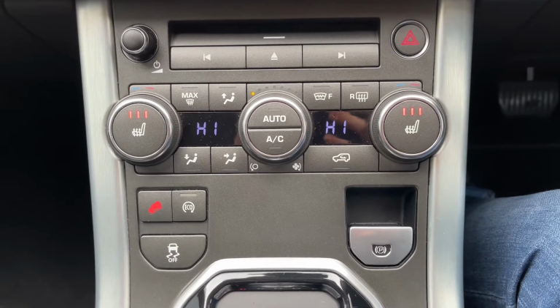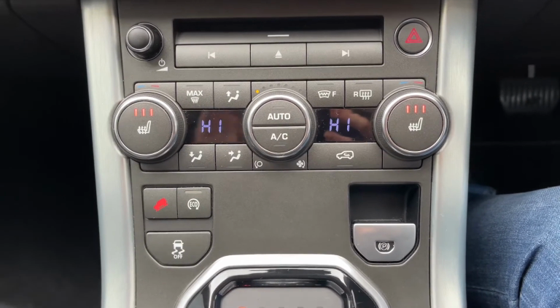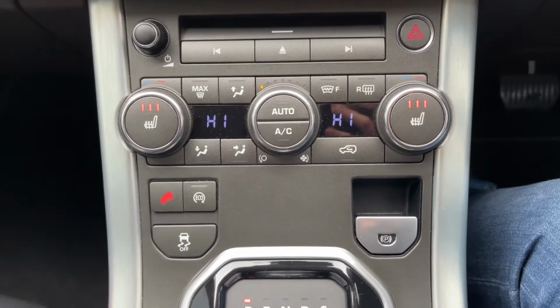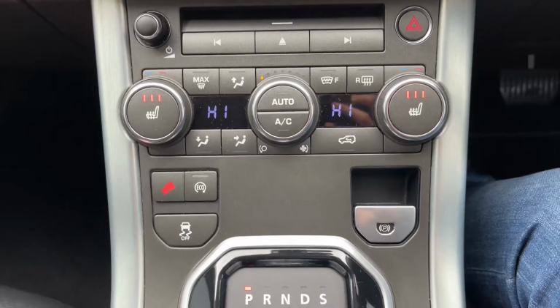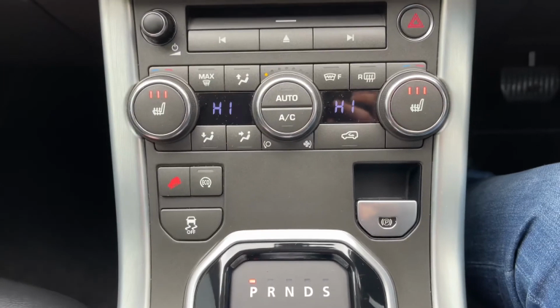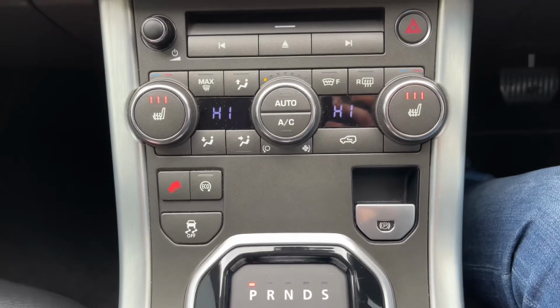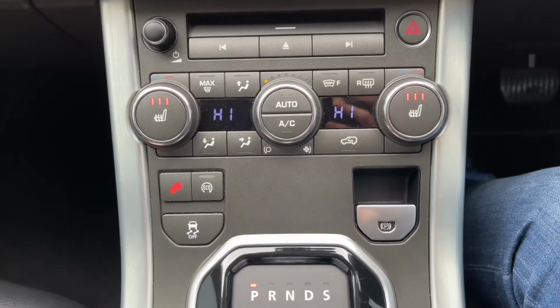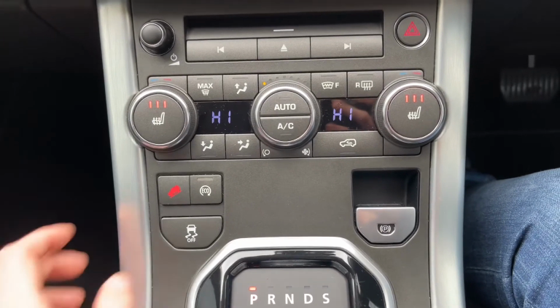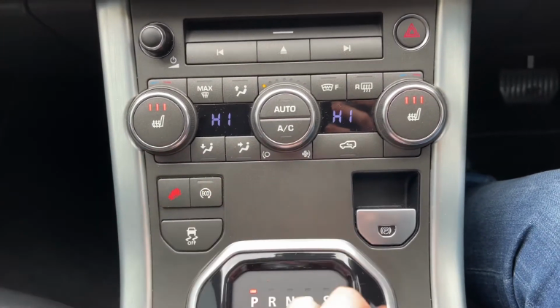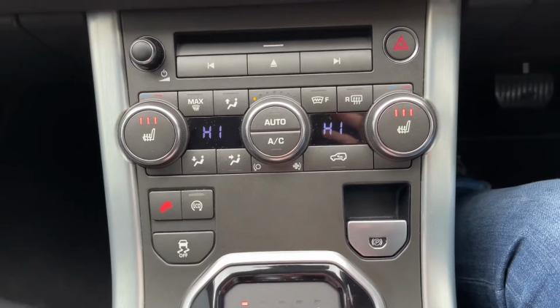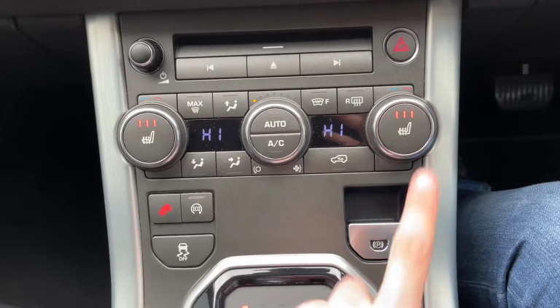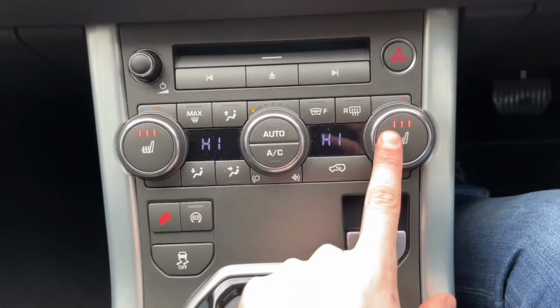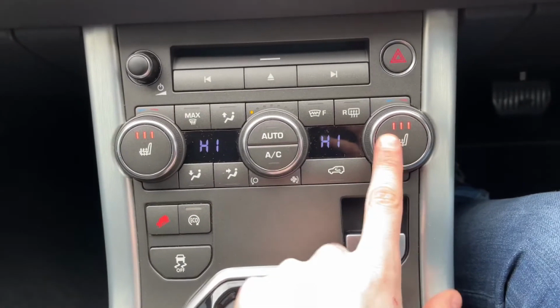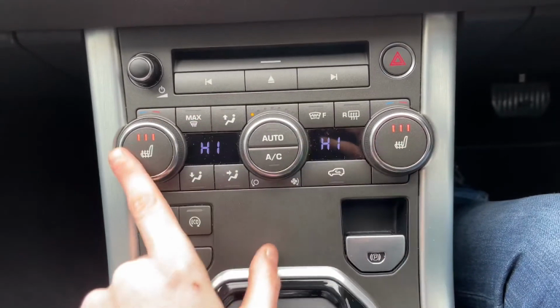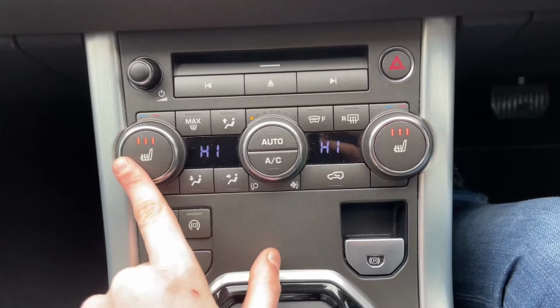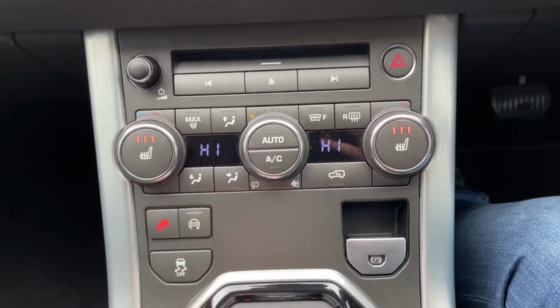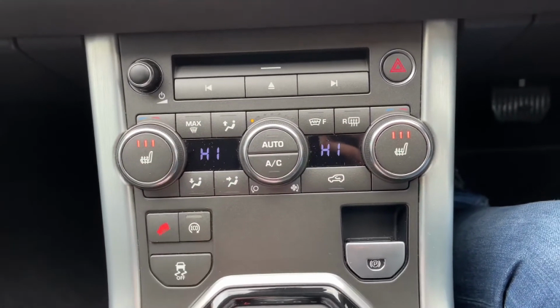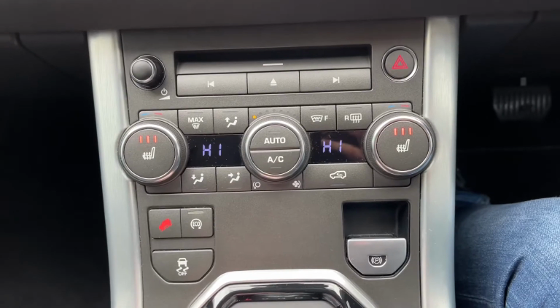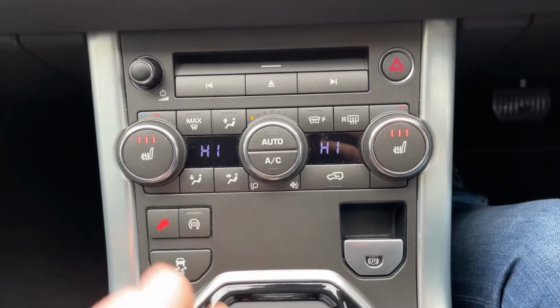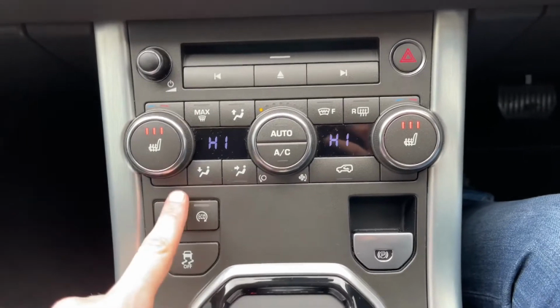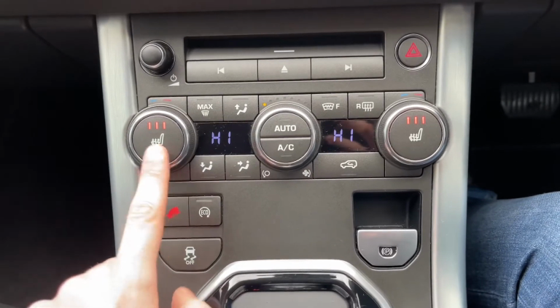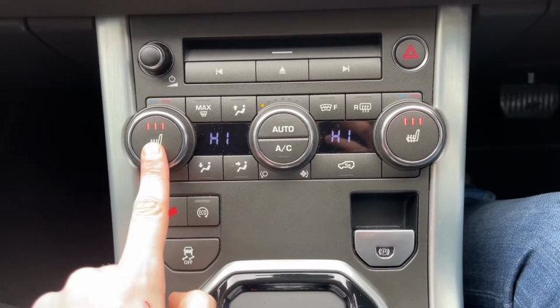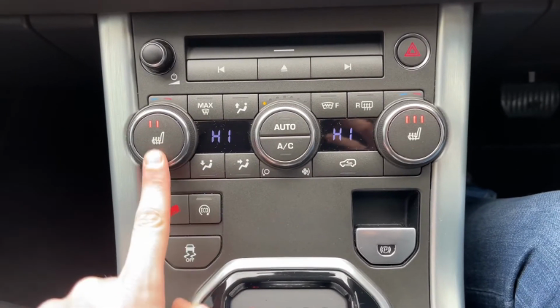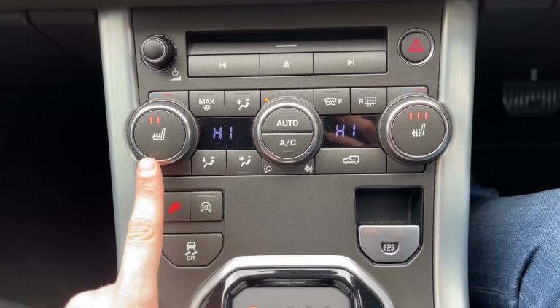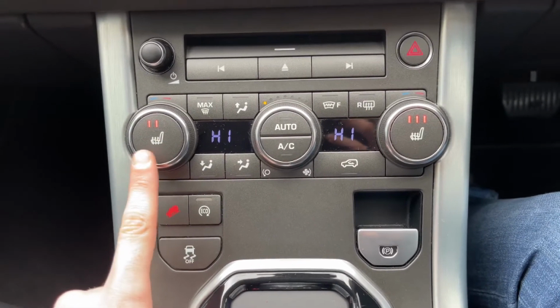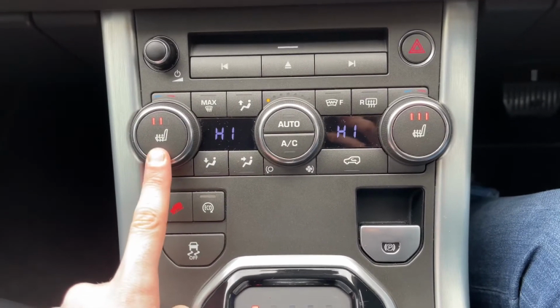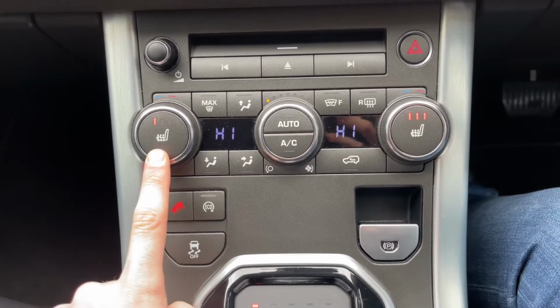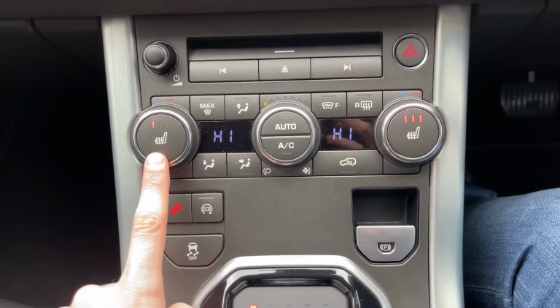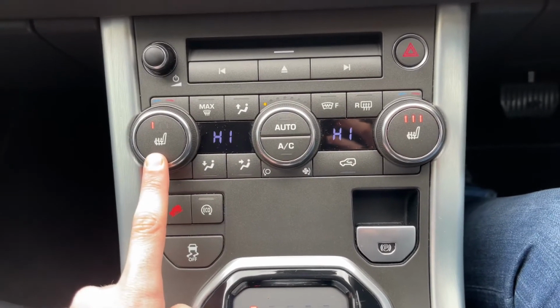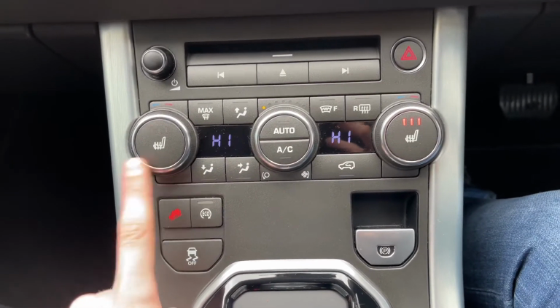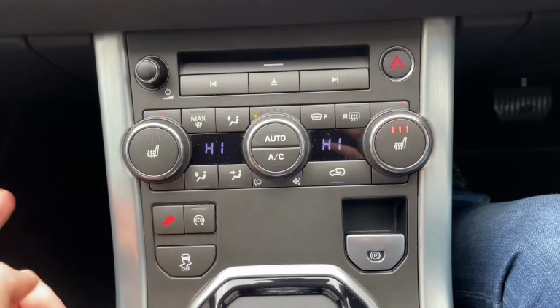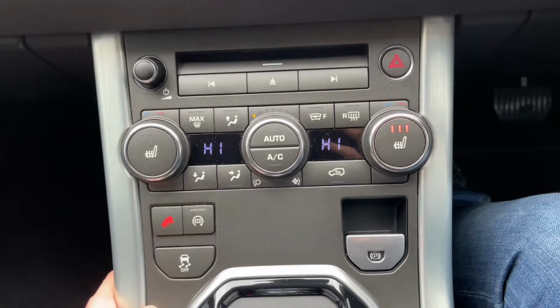Alongside this, you do have heated seats. They're on the warmest setting right now — setting three on both. You have three different heating options: three being the warmest, one being the coldest, and then you also have off.